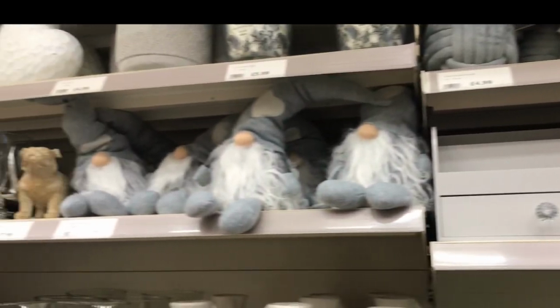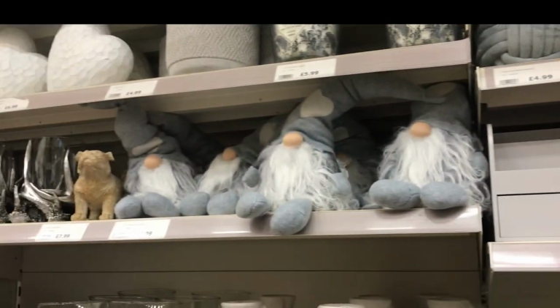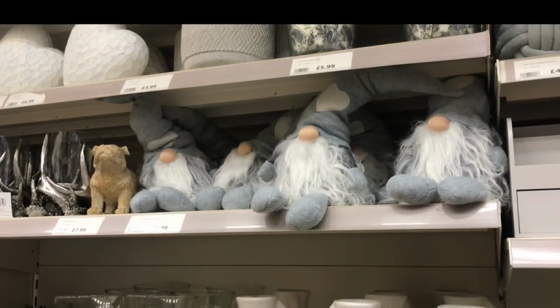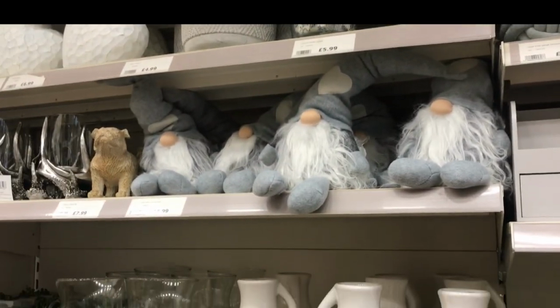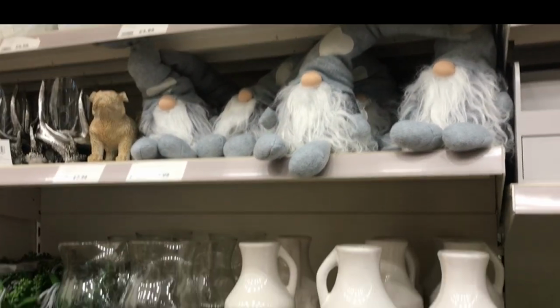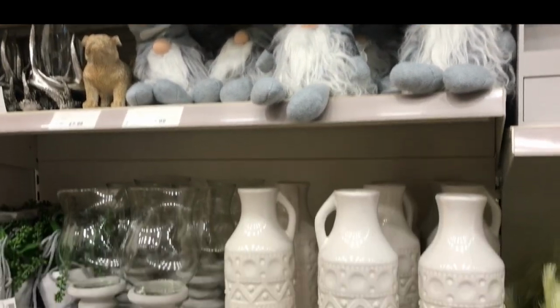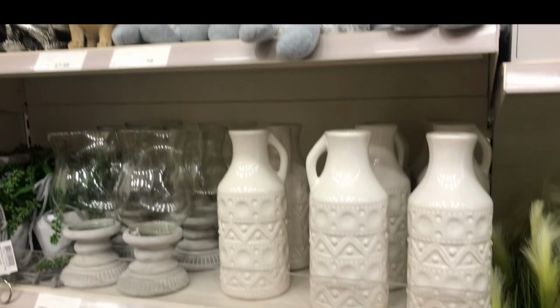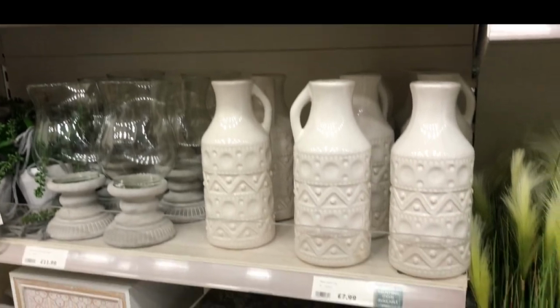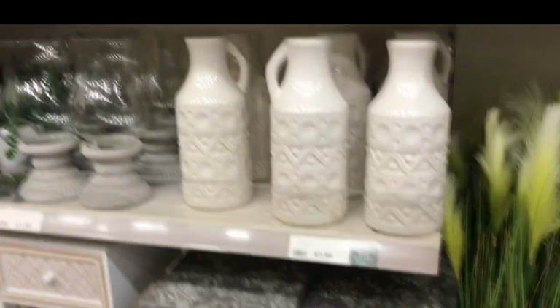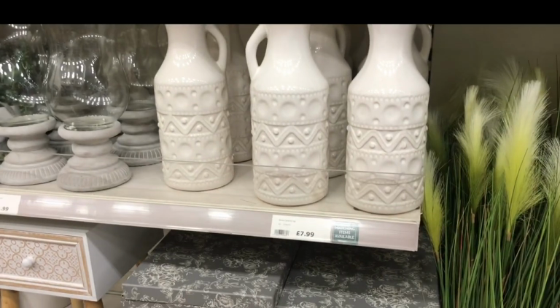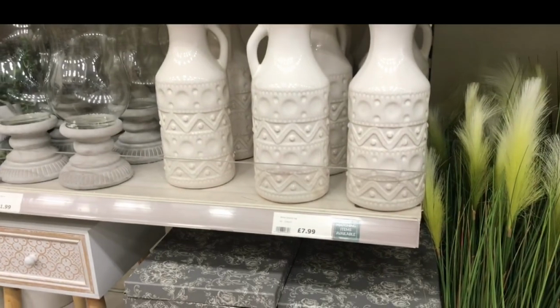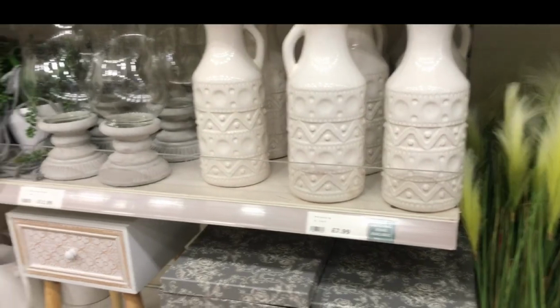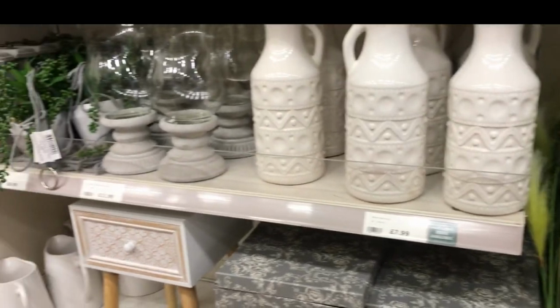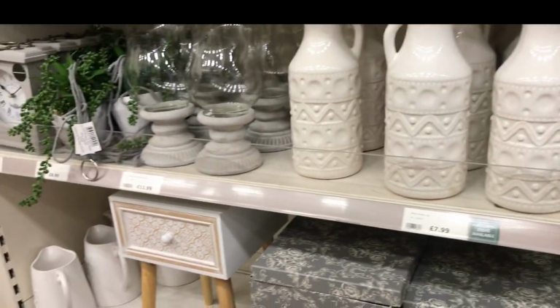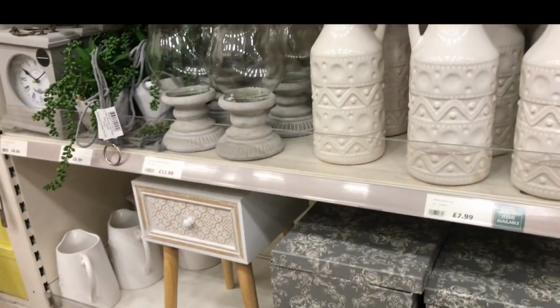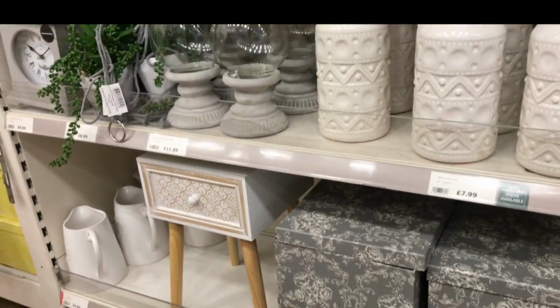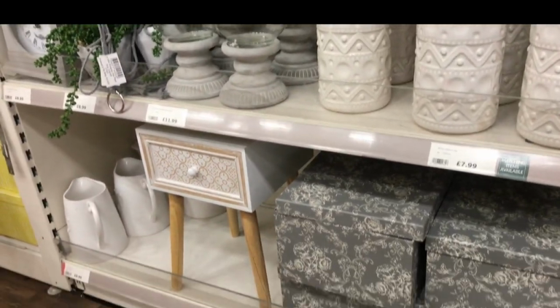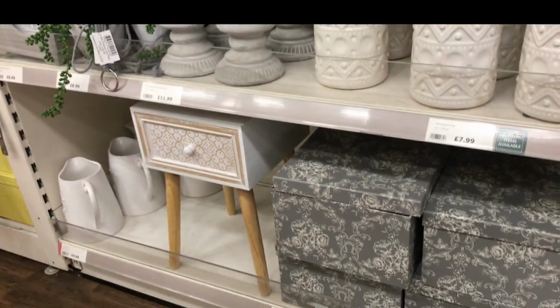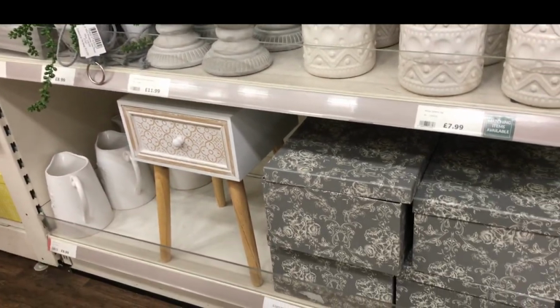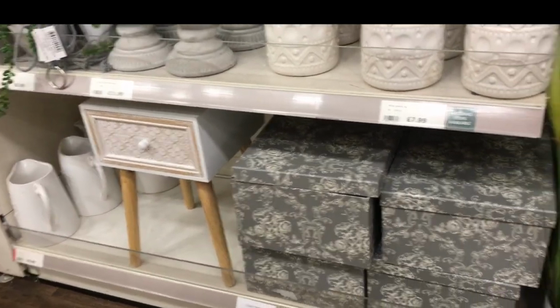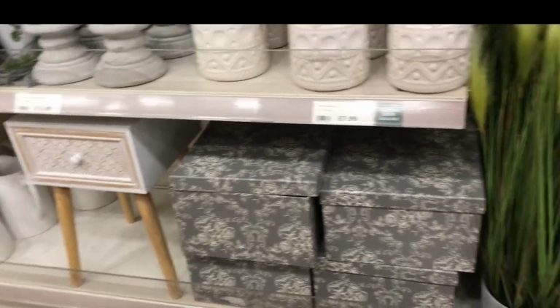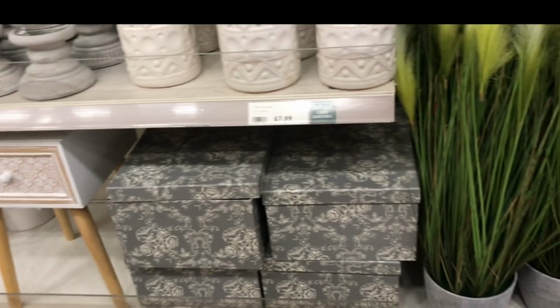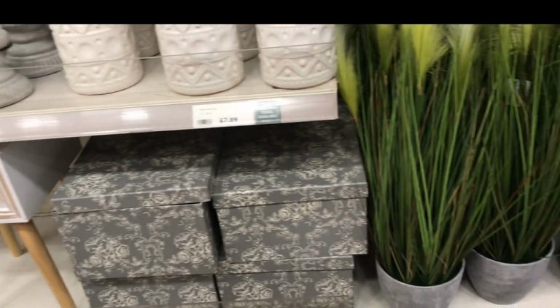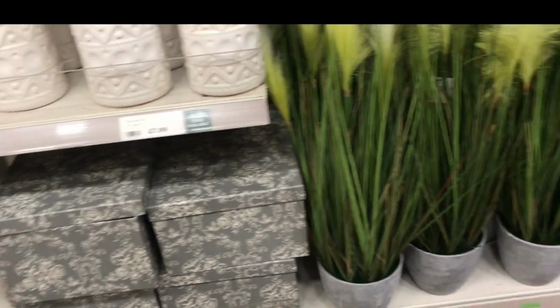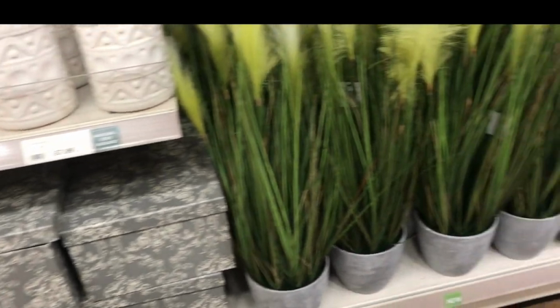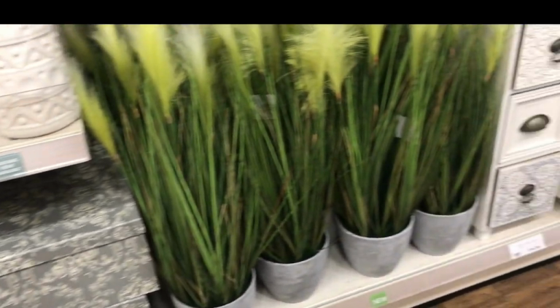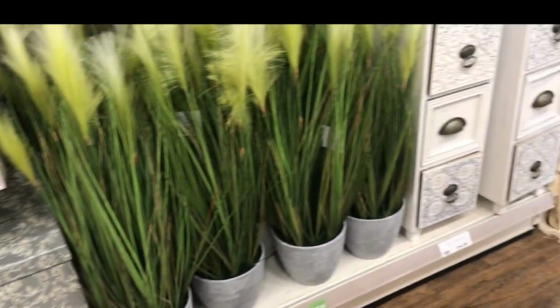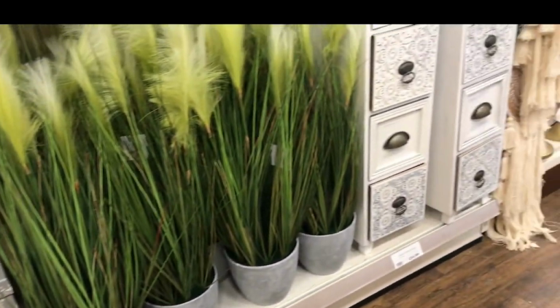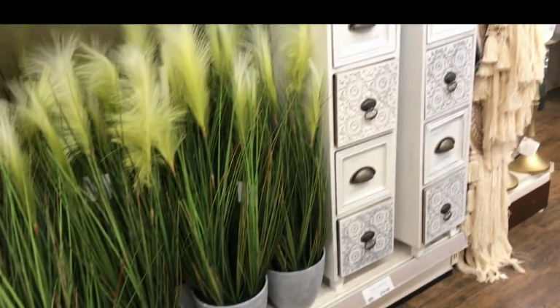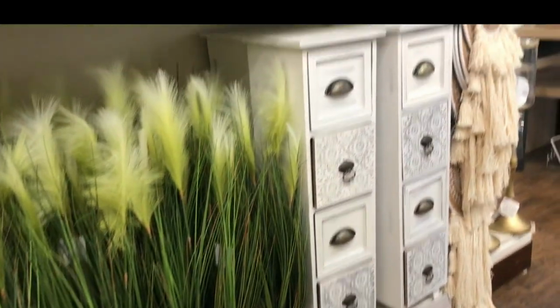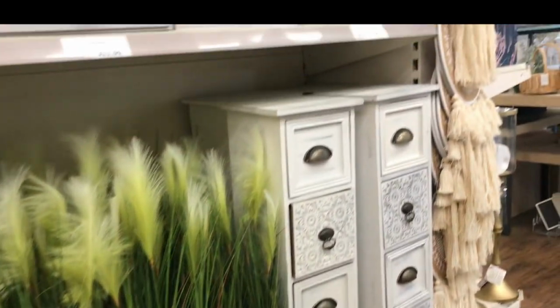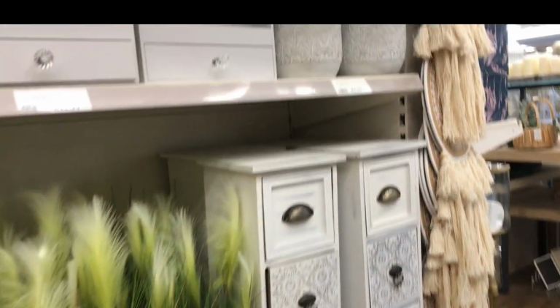I've had to do a voiceover in here because there was some music playing in the background and I didn't want to get demonetised. So let's start off in the lovely section — I love this section of The Range with the home interiors.